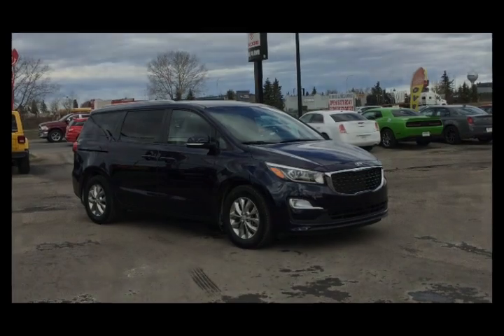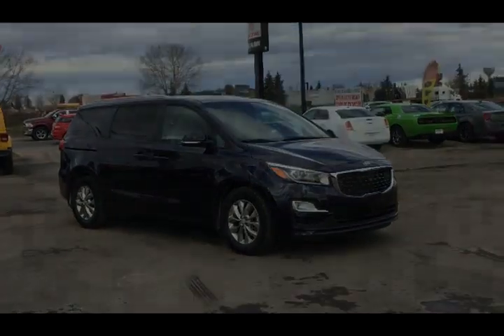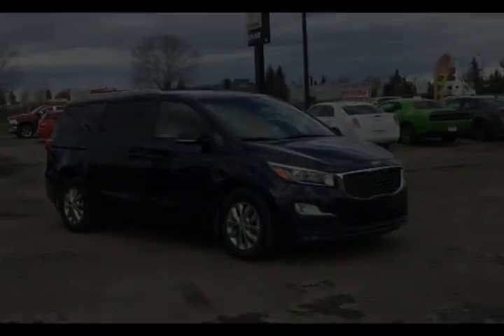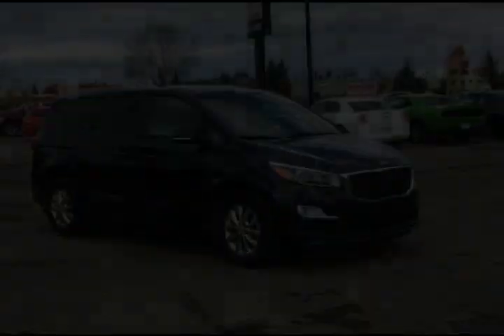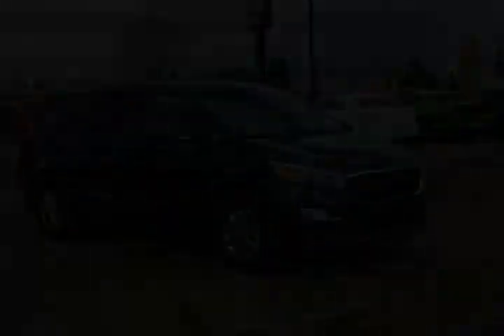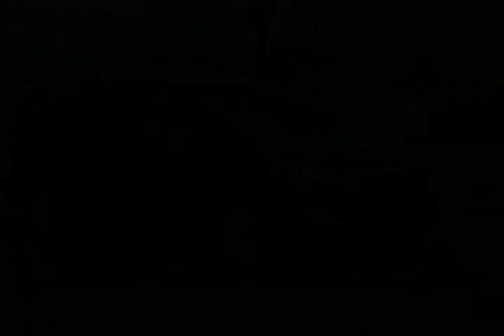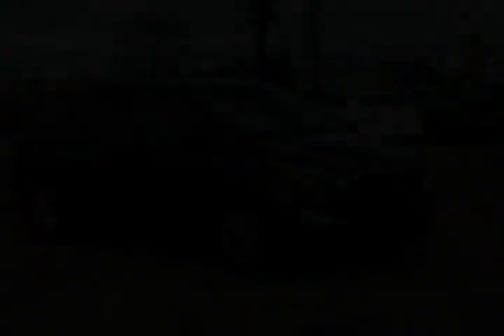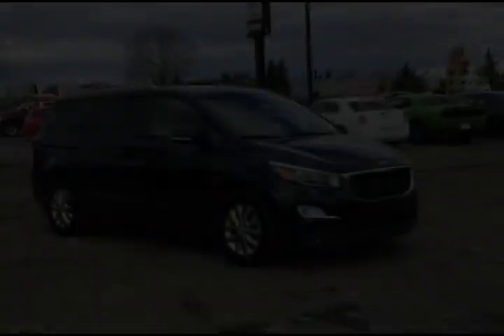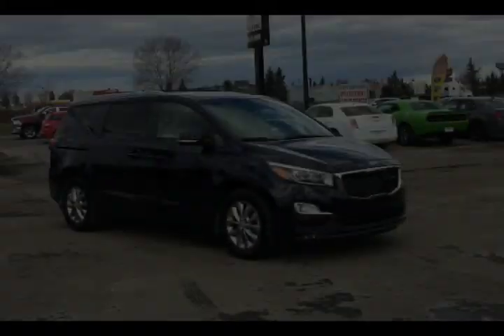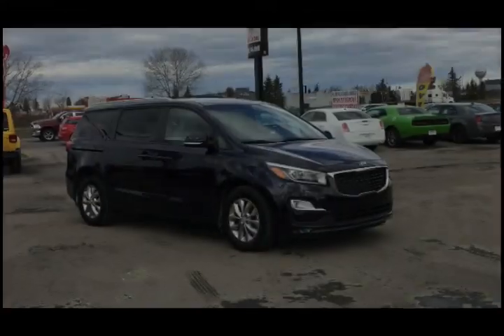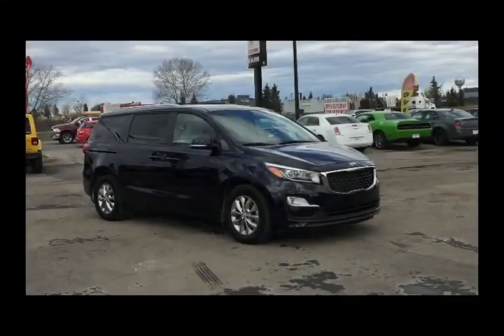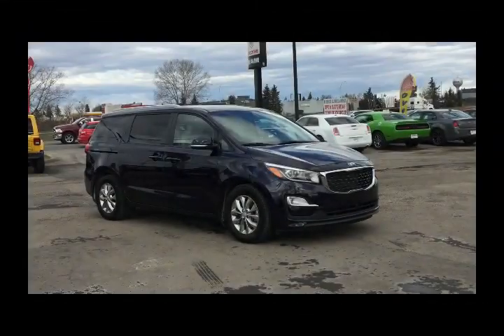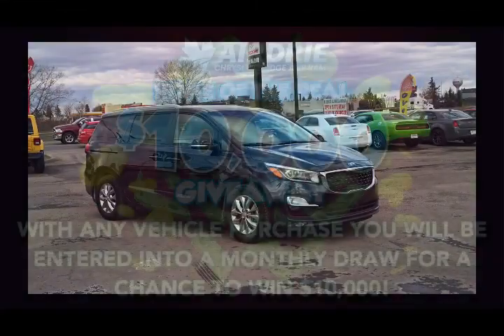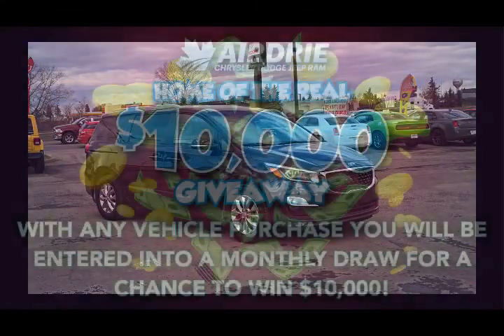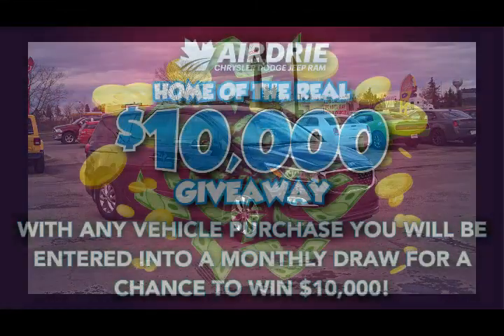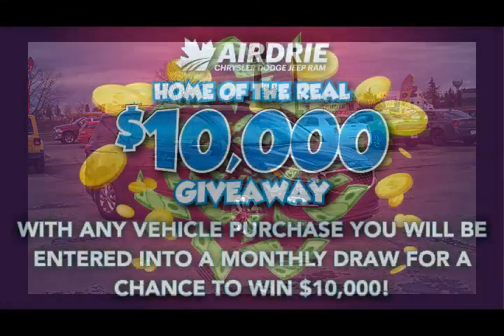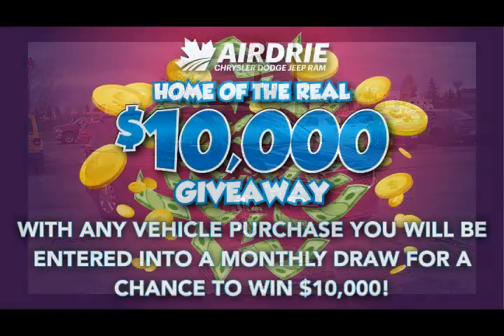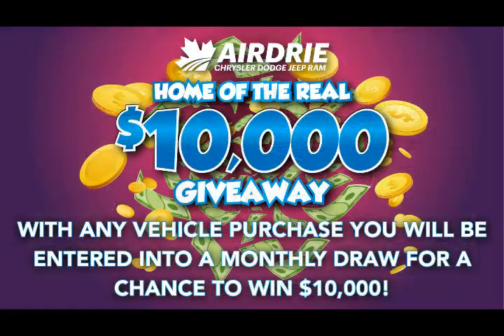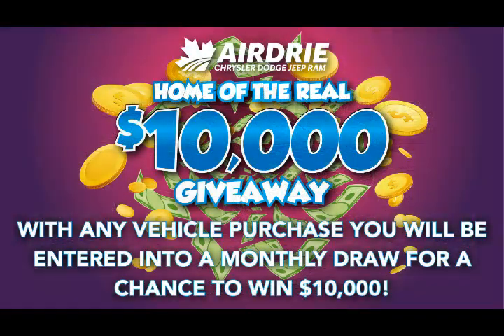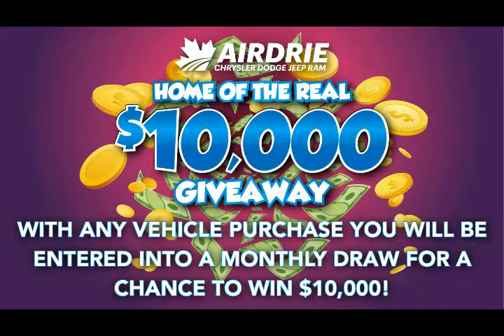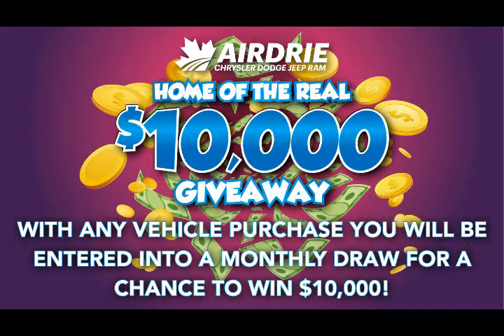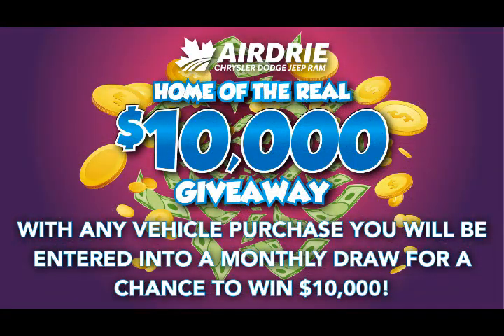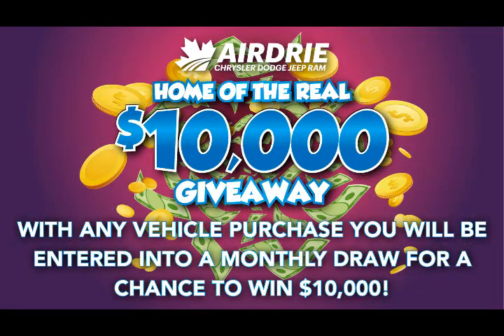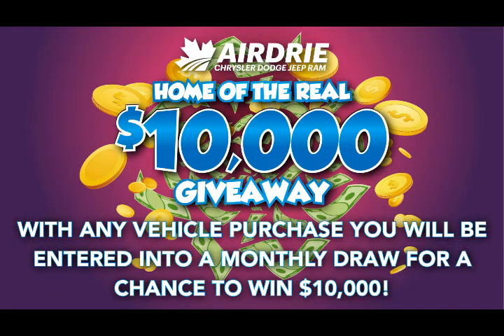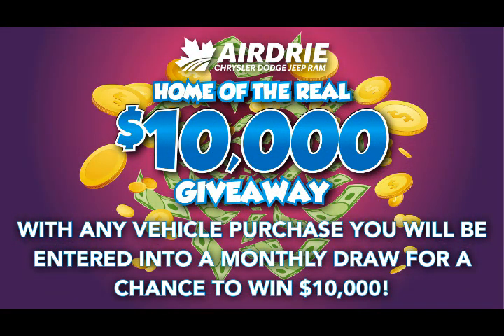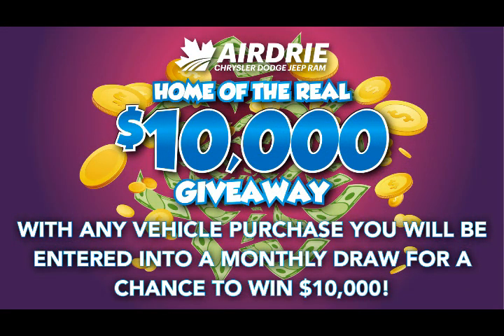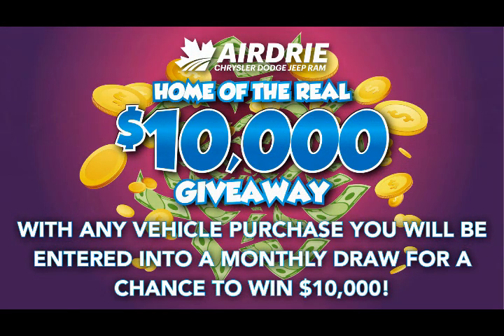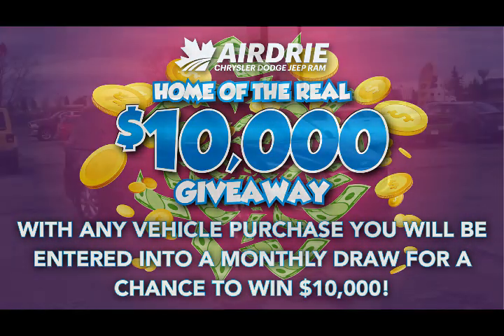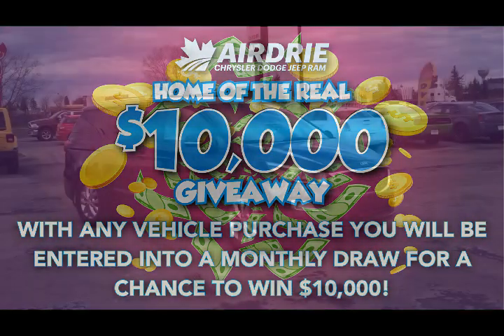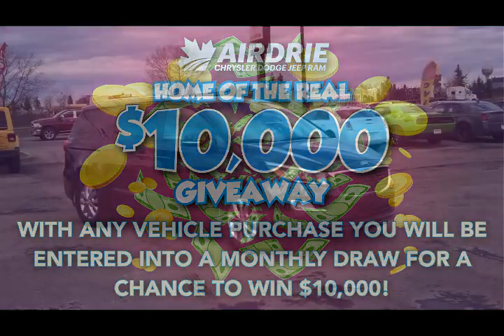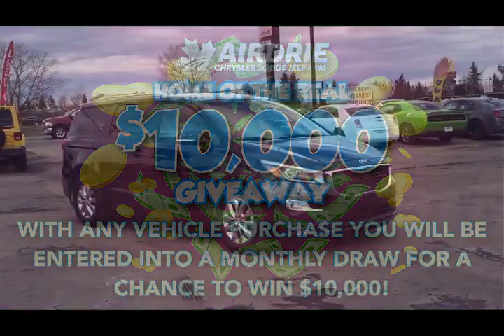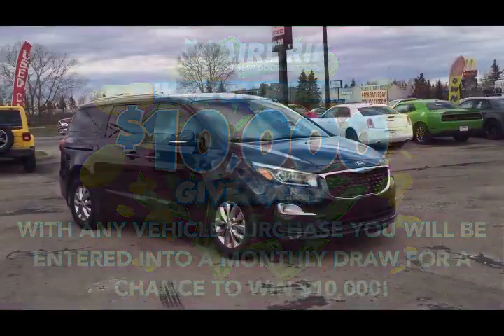Hello everyone, we're here today at Airdrie Dodge Jeep, home of the $10,000 giveaway. With any vehicle purchase, you're going to be entered into a monthly draw for your chance to win $10,000.